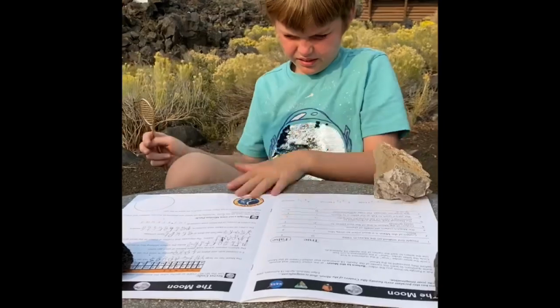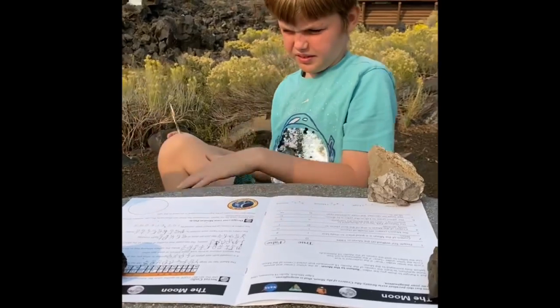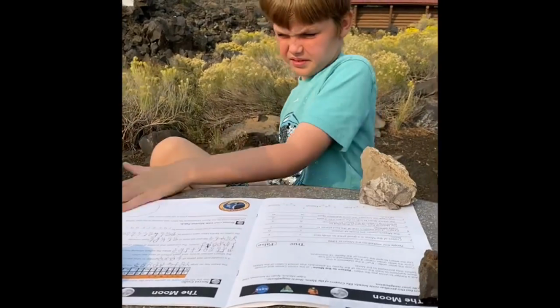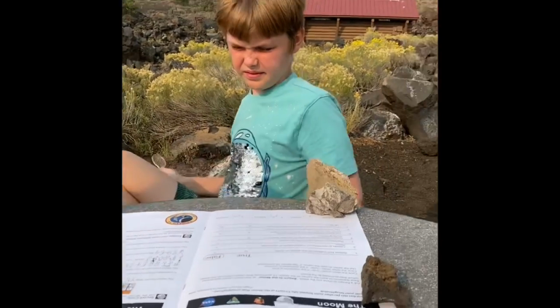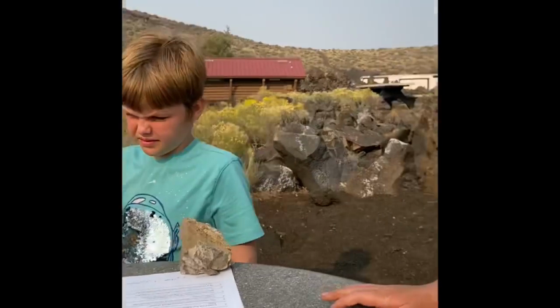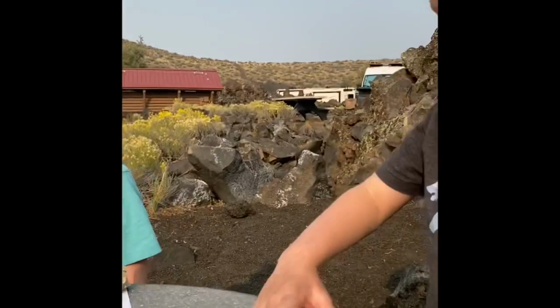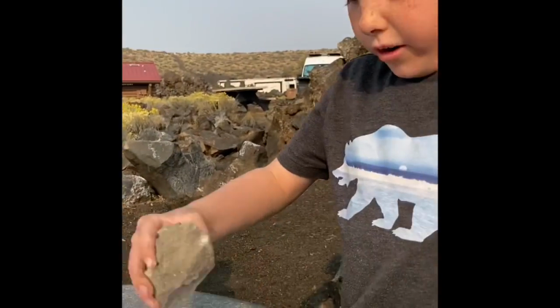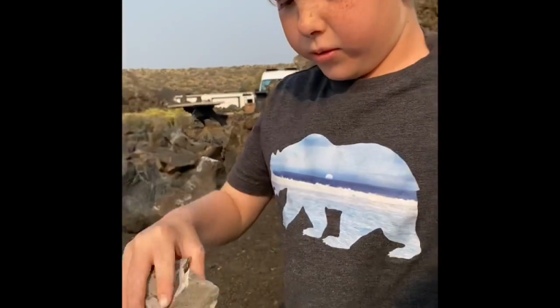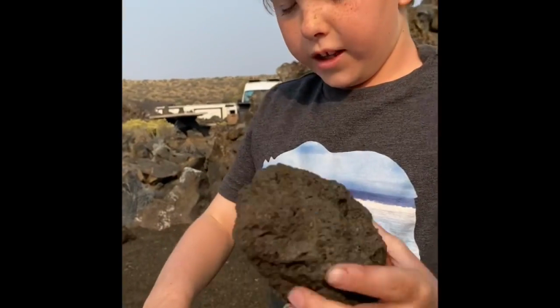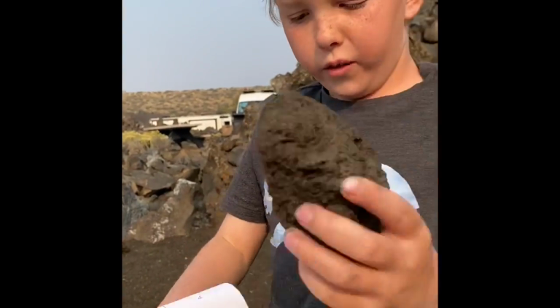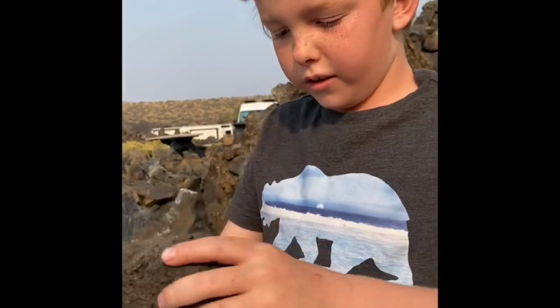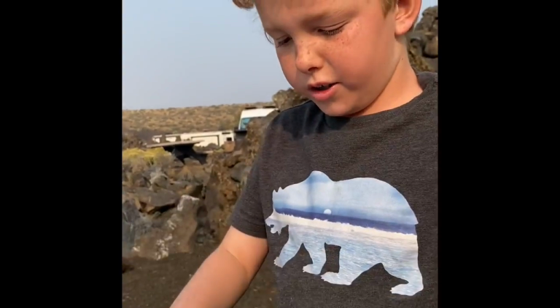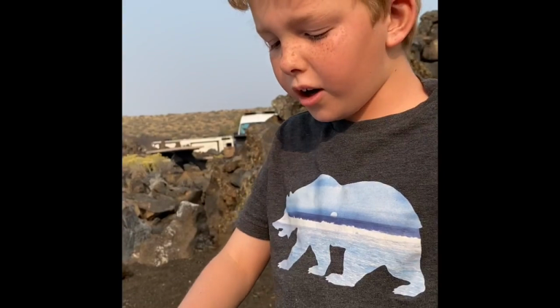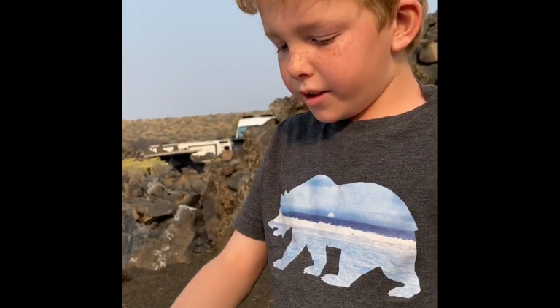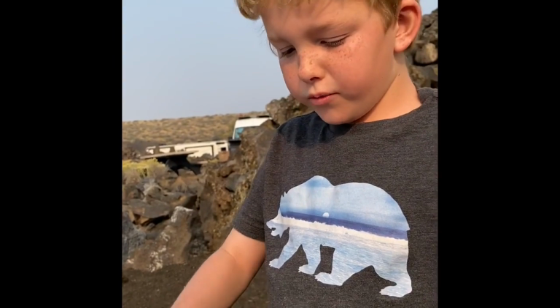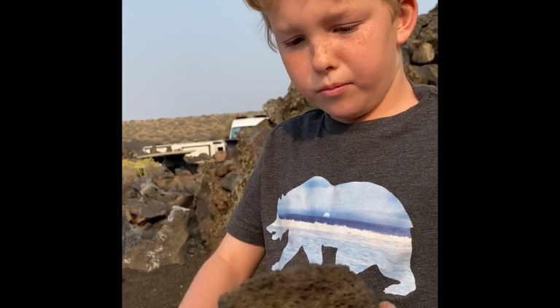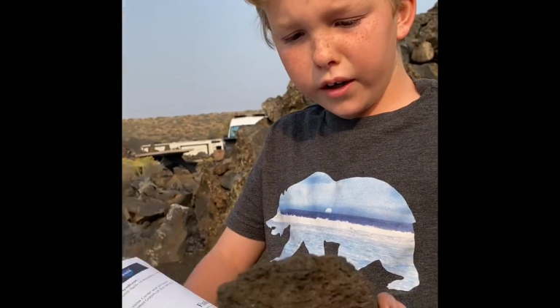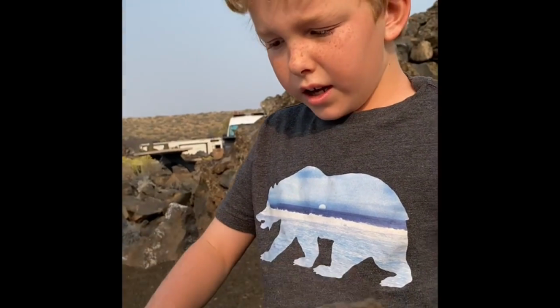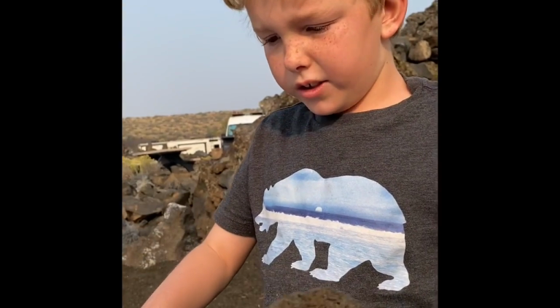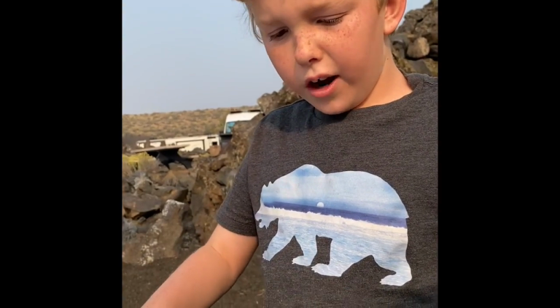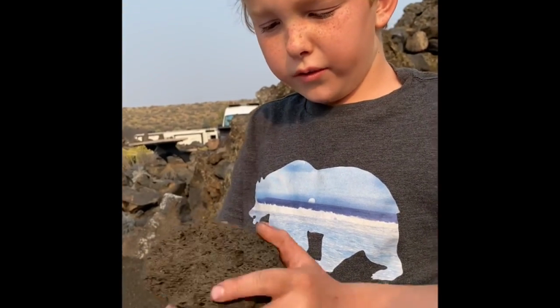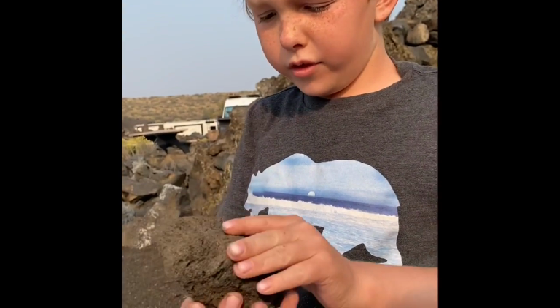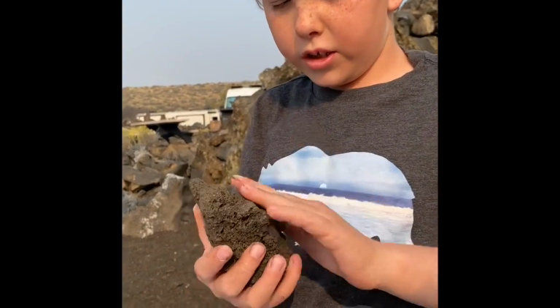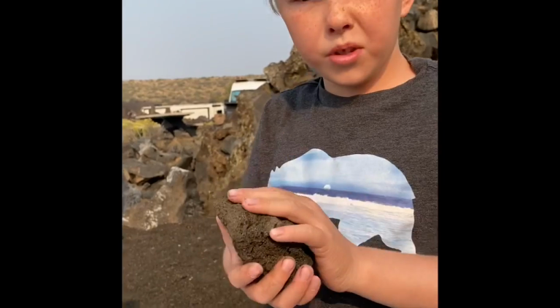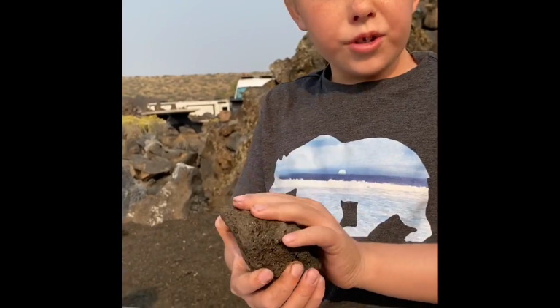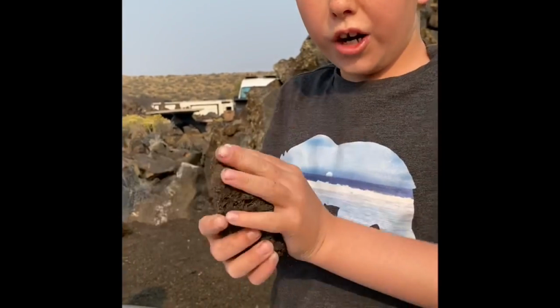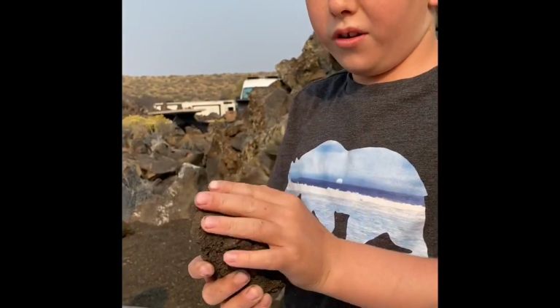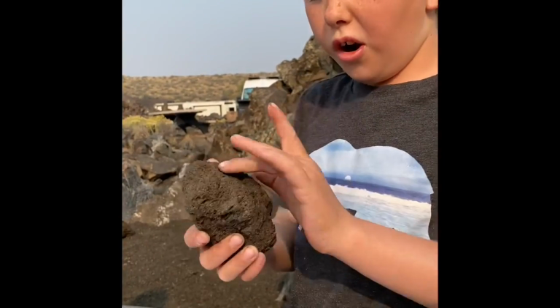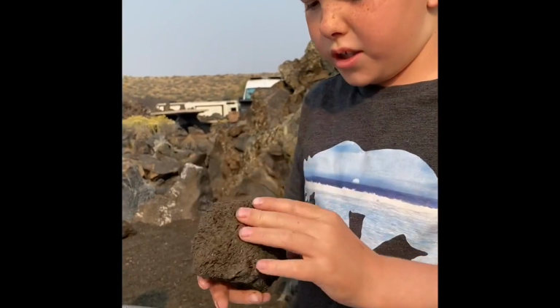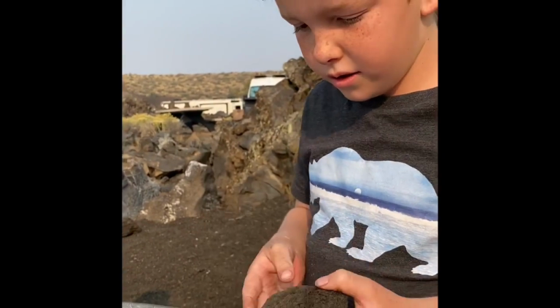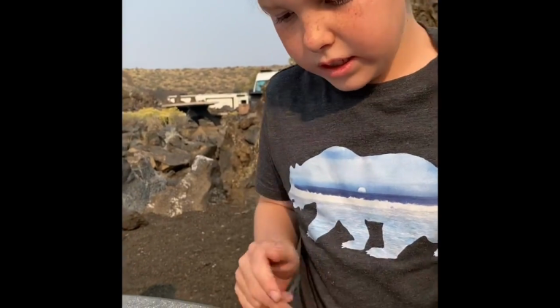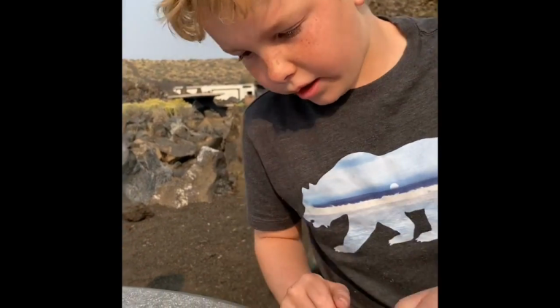Guess what? Look at this. This rock is brighter than this rock. This rock is a moon rock — it's a lava rock, and it has air bubbles in it, so it's not actually bigger. It's slightly hollow inside.